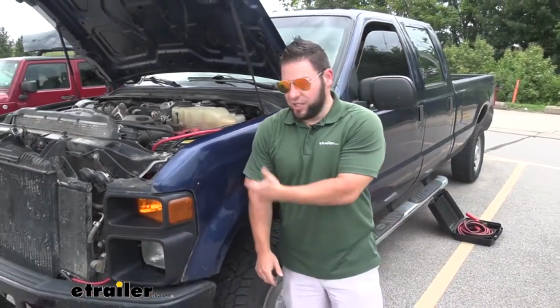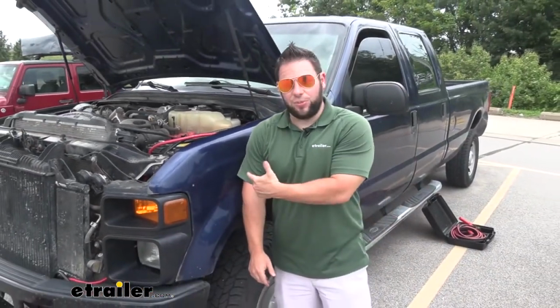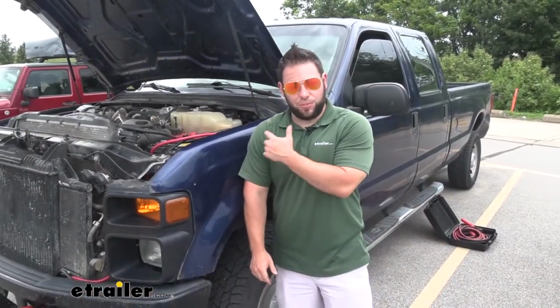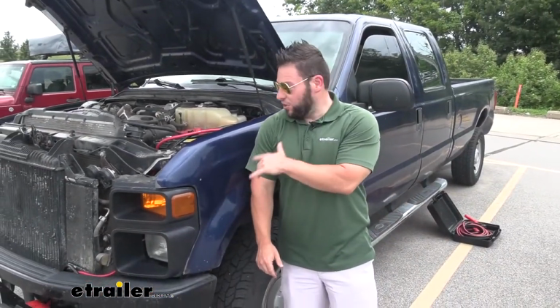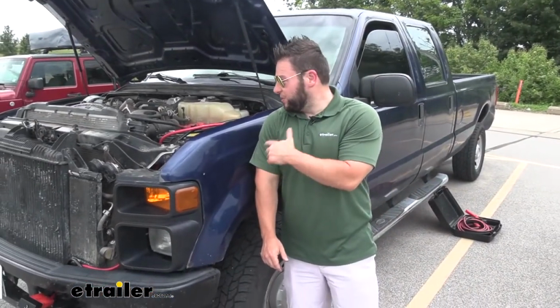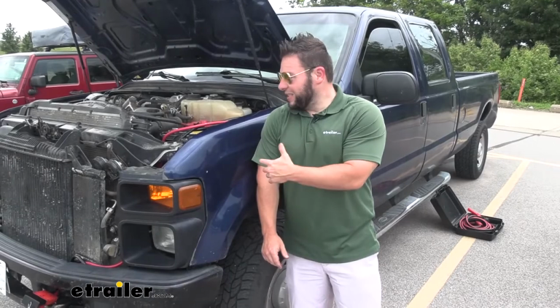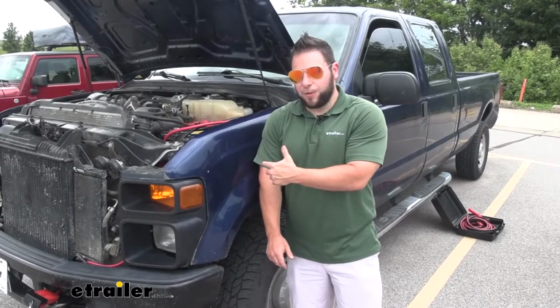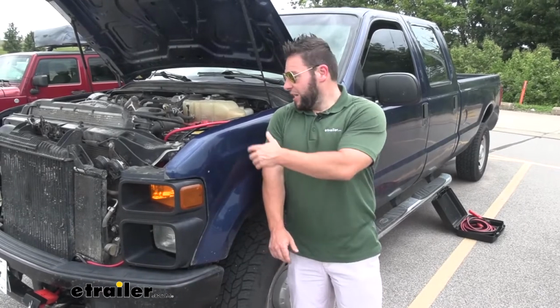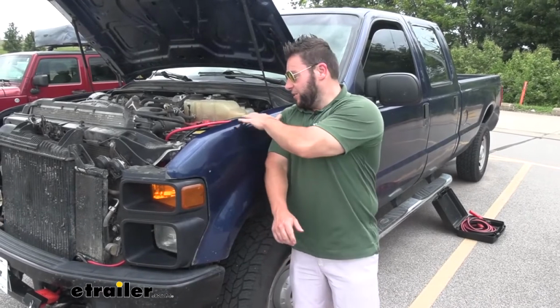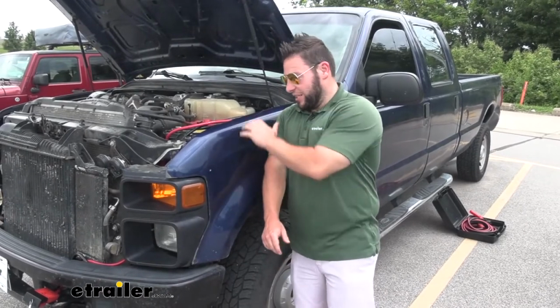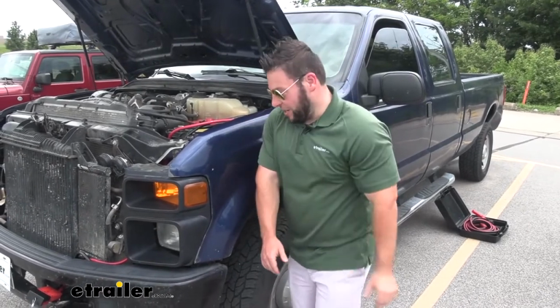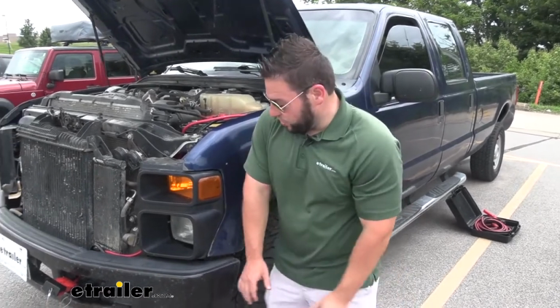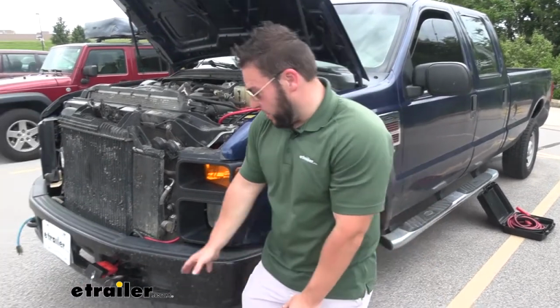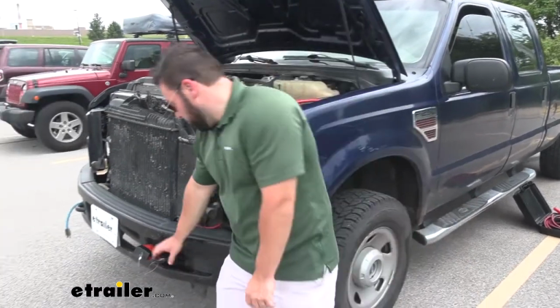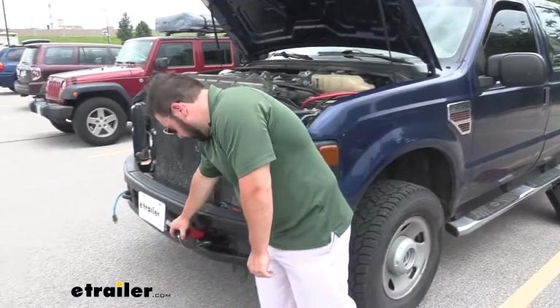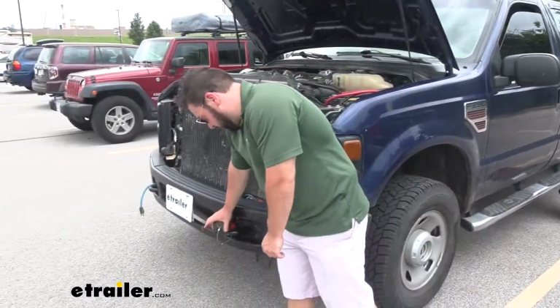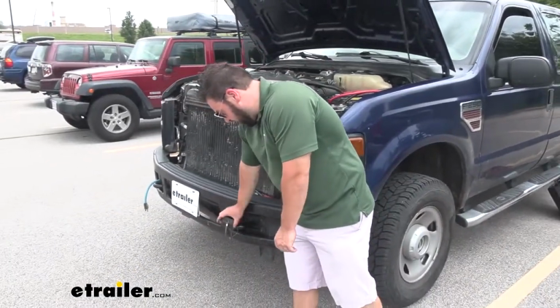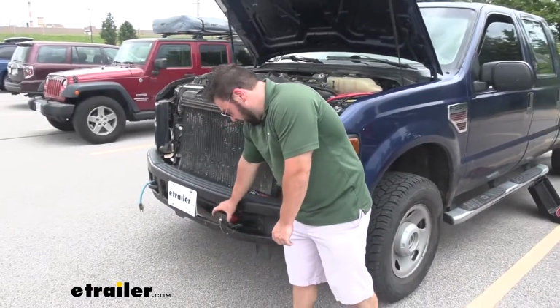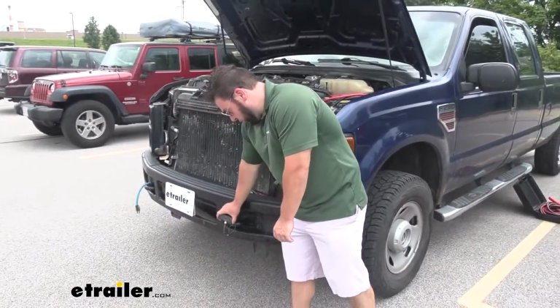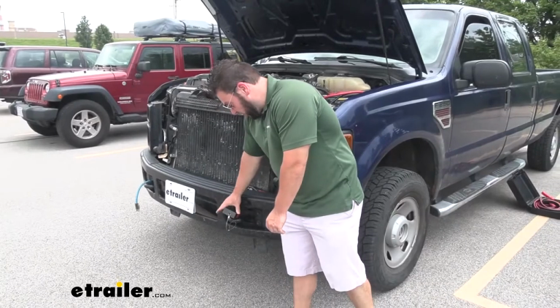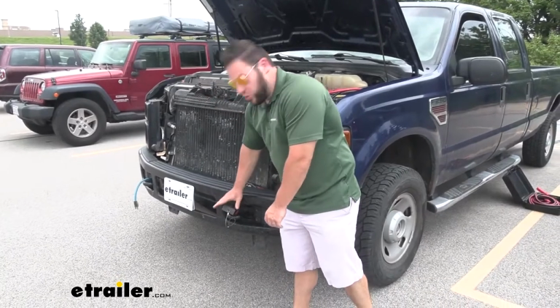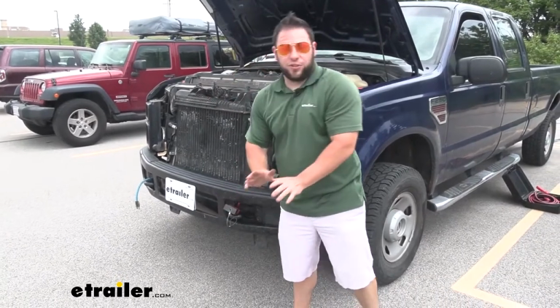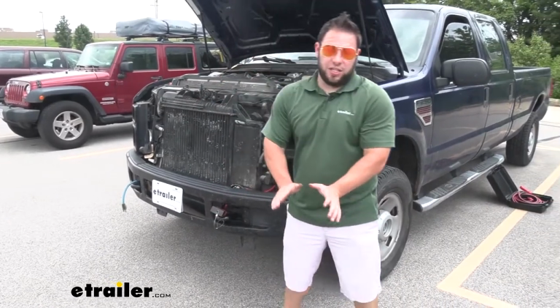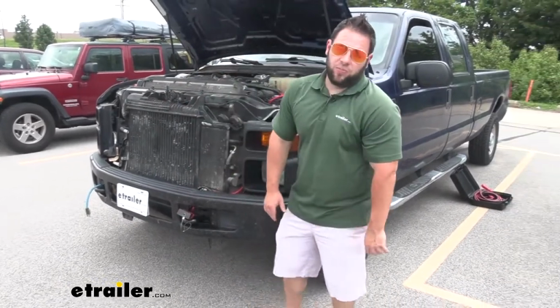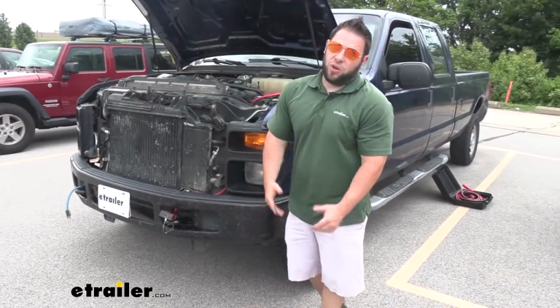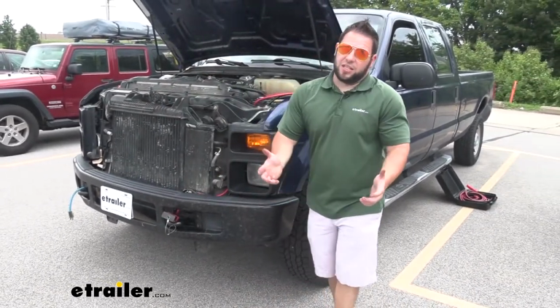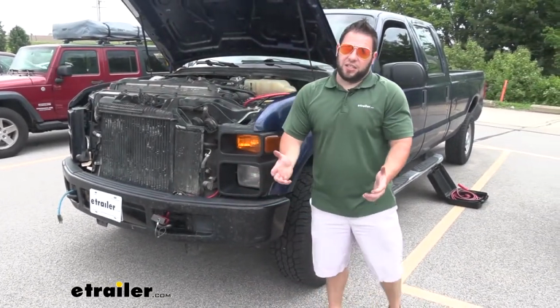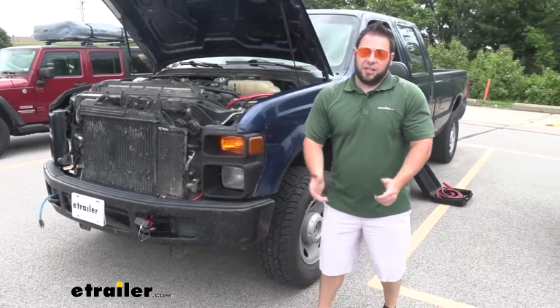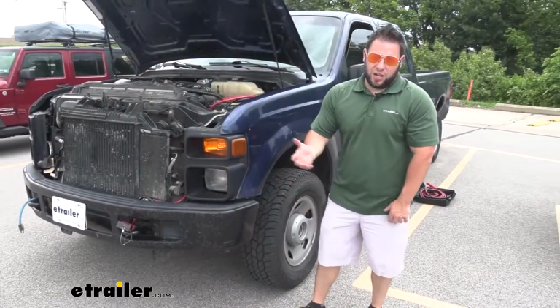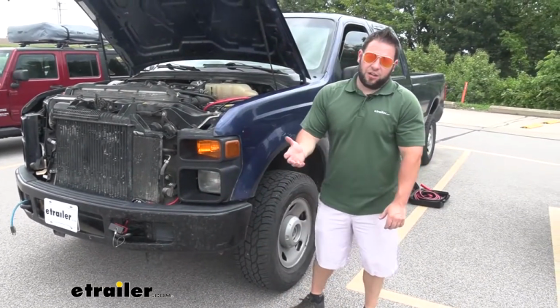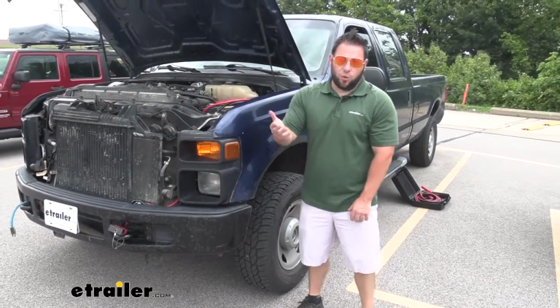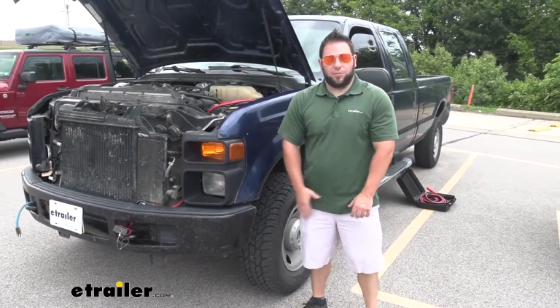Just run the cables to the right terminals, attach them, and clean up that excess. Now it's always going to be right here, and with it zip tied, it'll be ready to use whenever you need it. Well, I think that does it. Thanks for hanging out and I hope this helped.